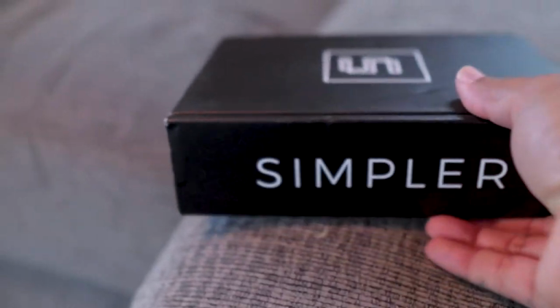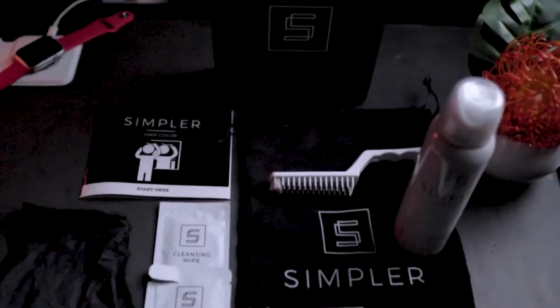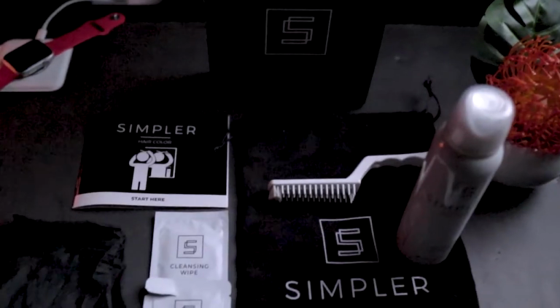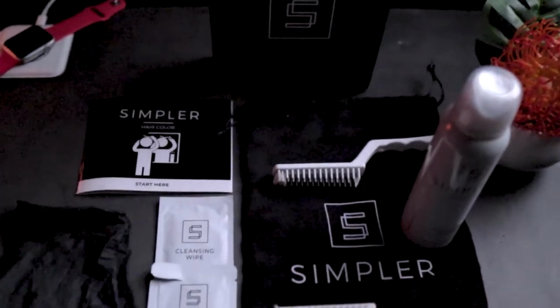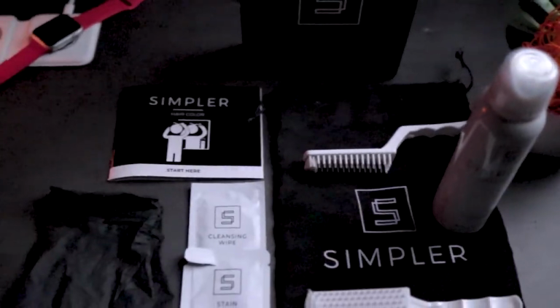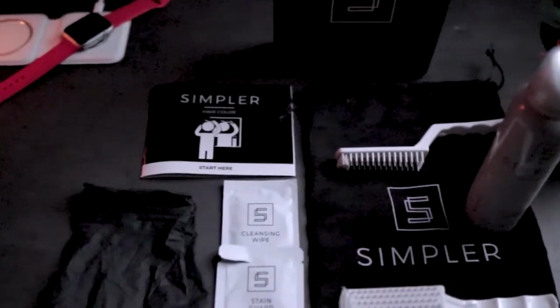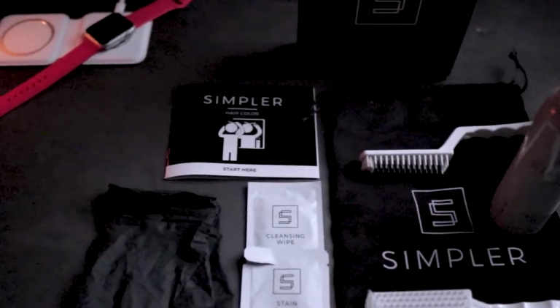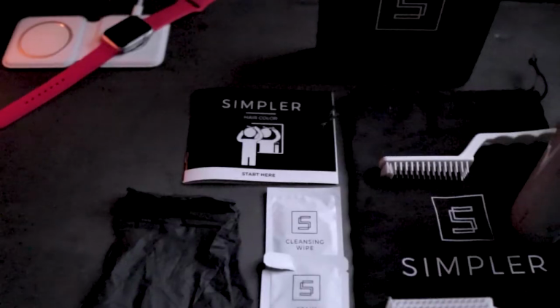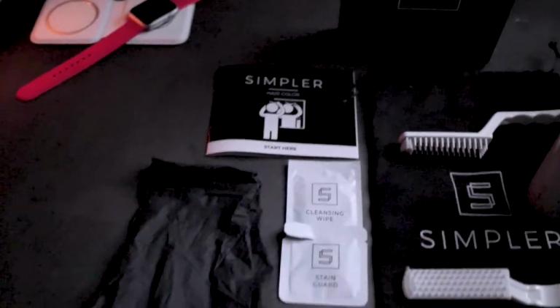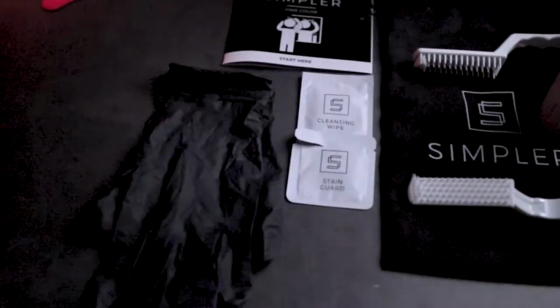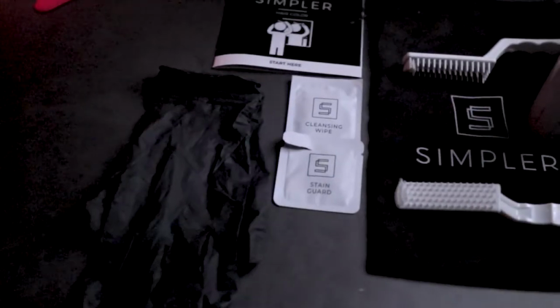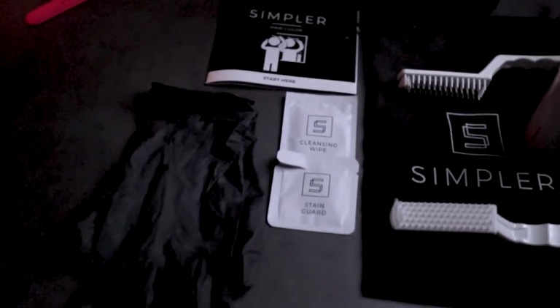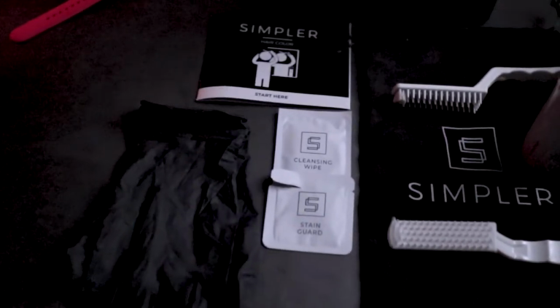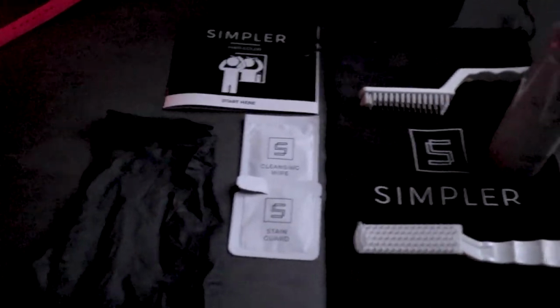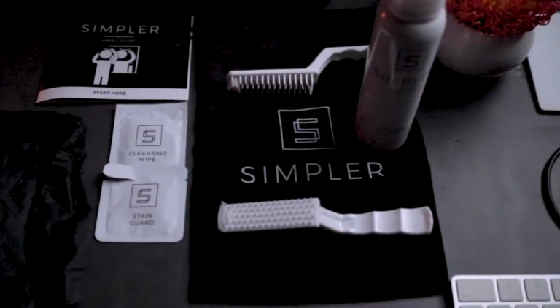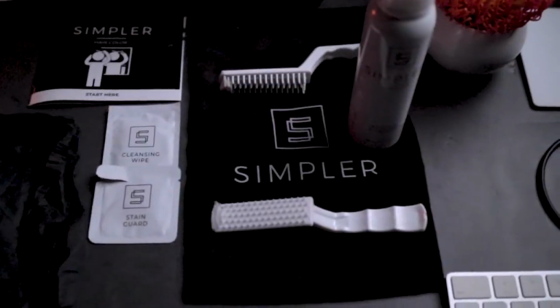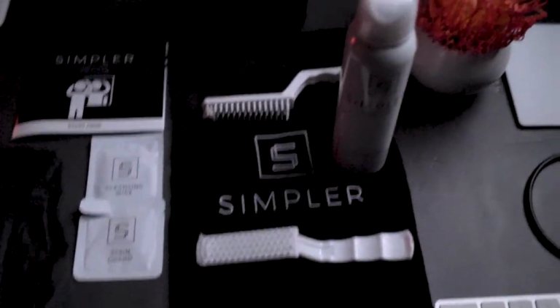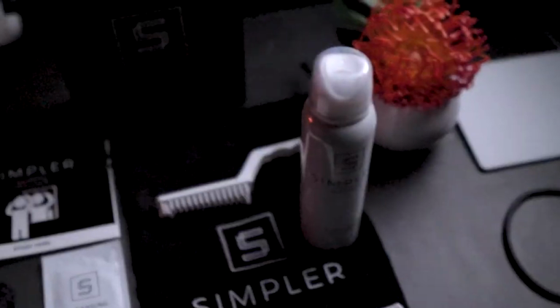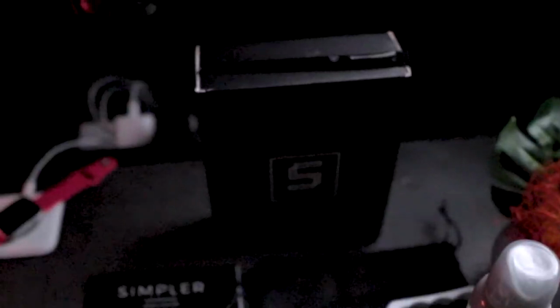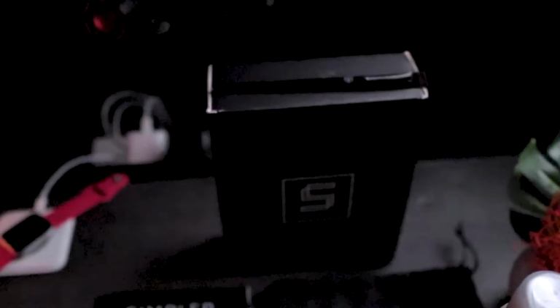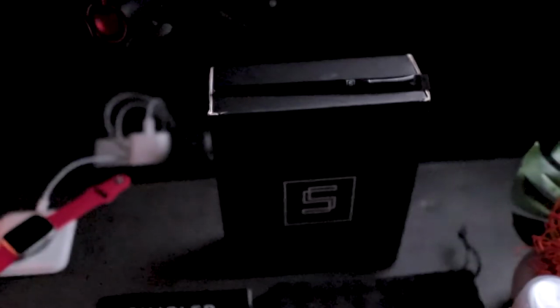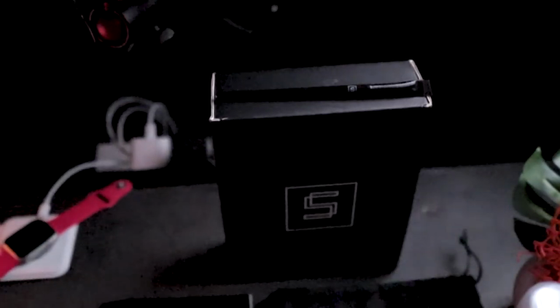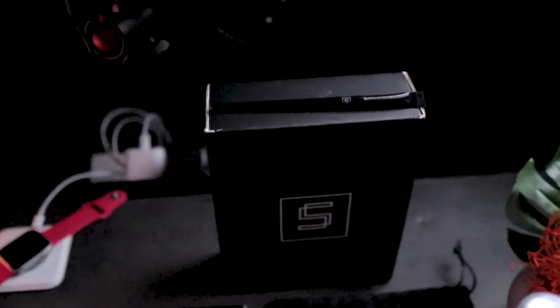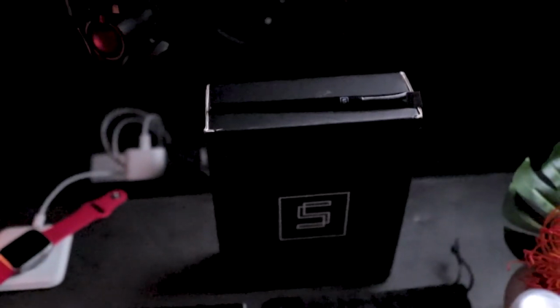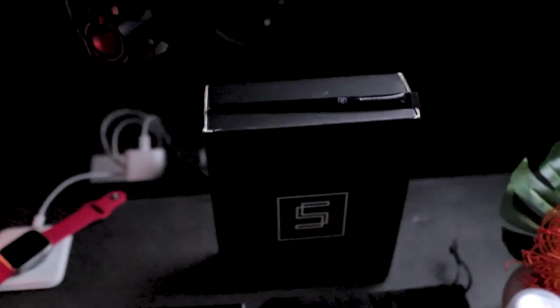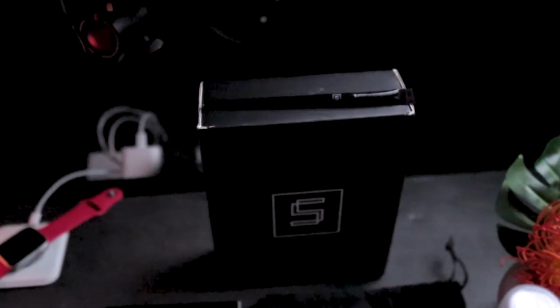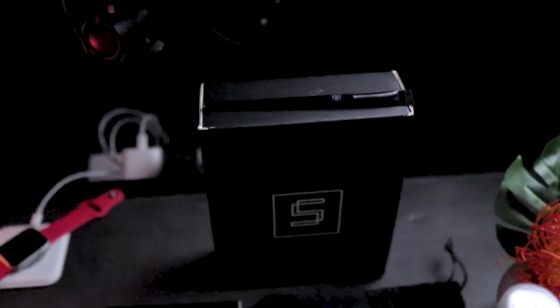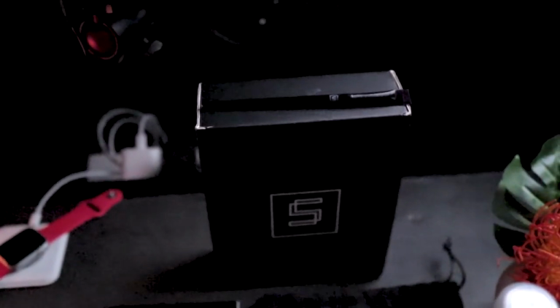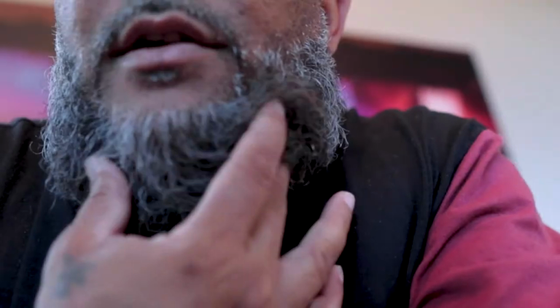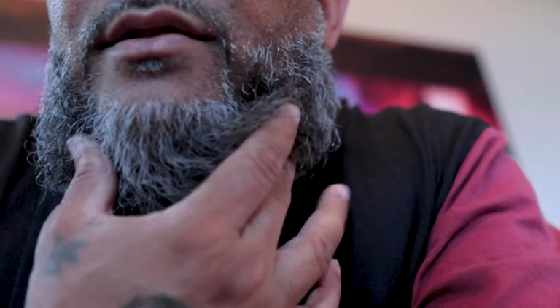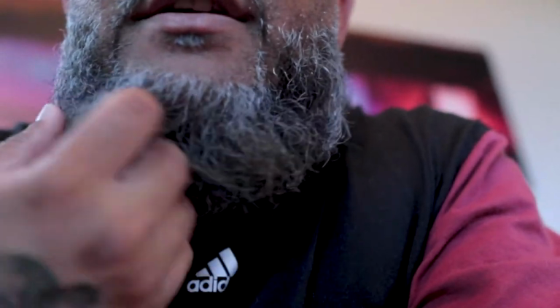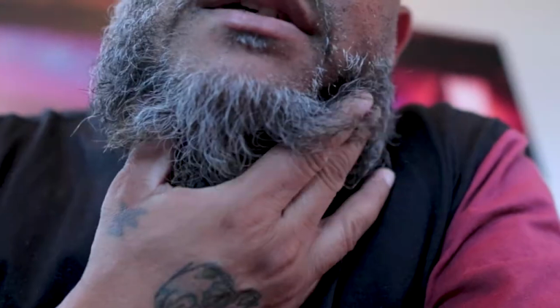Here are the items in the box: you get the start guide, your gloves, Vaseline, a cleaning wipe, brushes, a carrying bag, dye, and sold separately — that small brush which I believe is for your mustache.